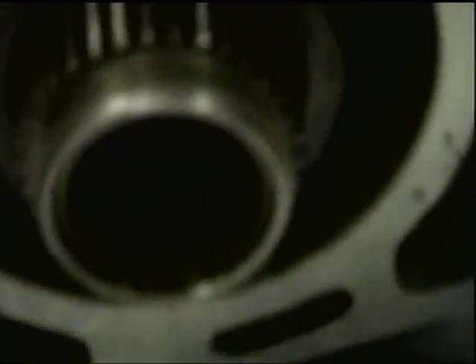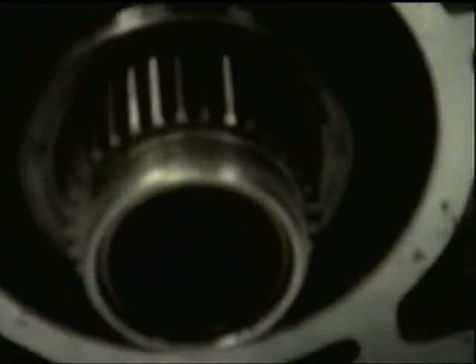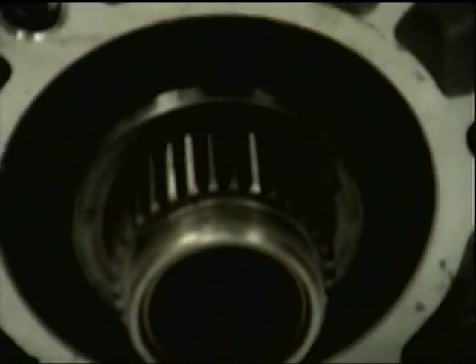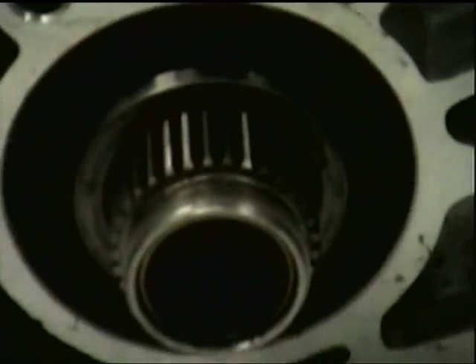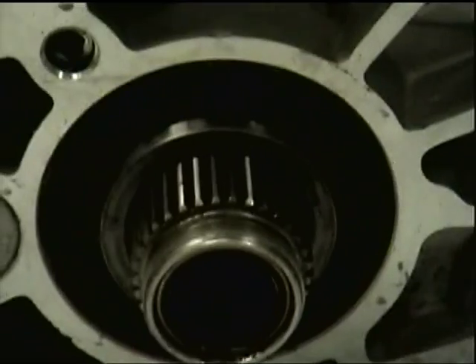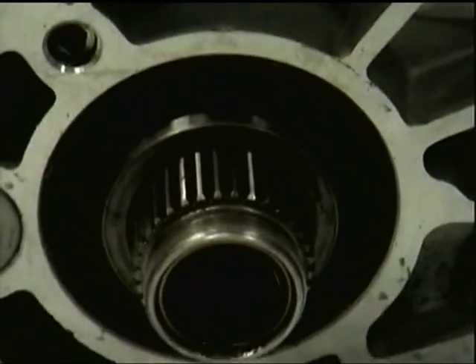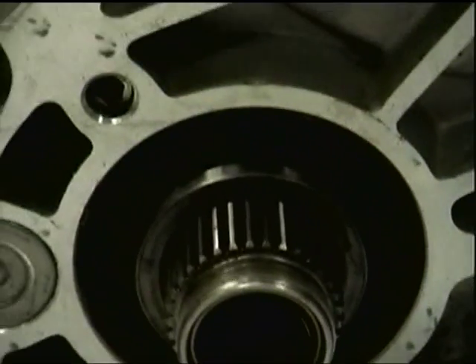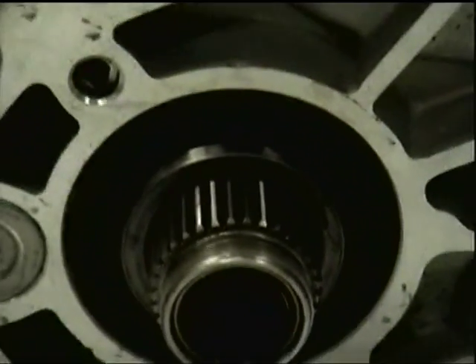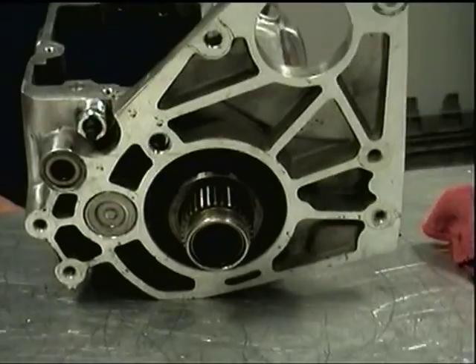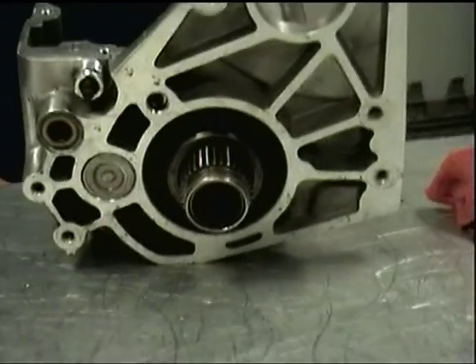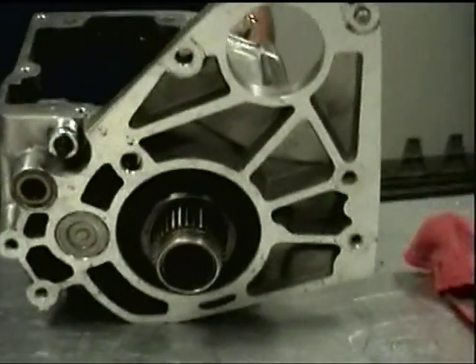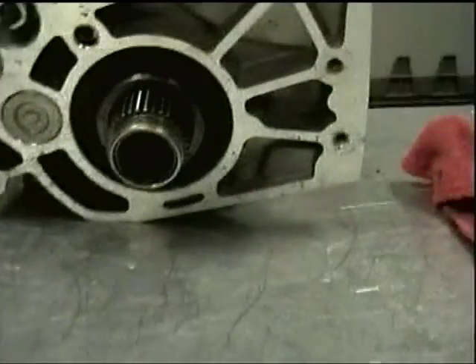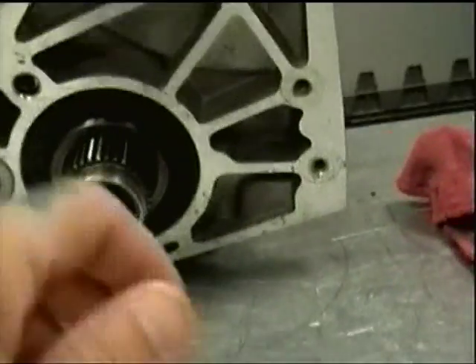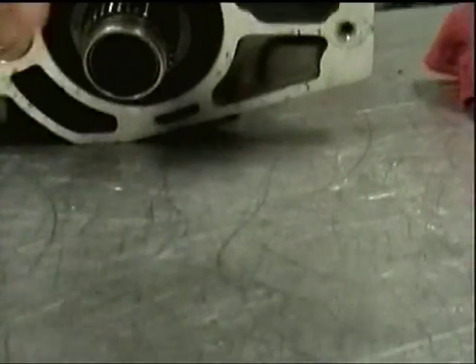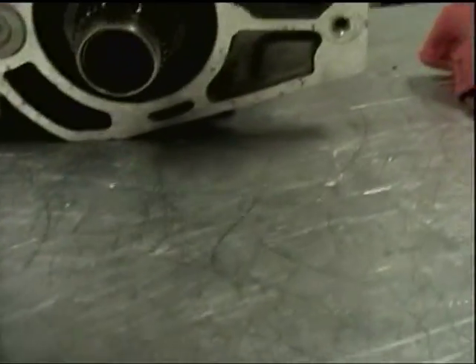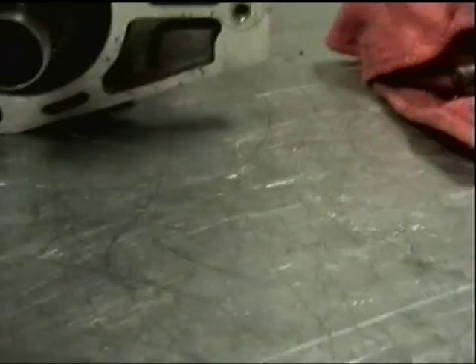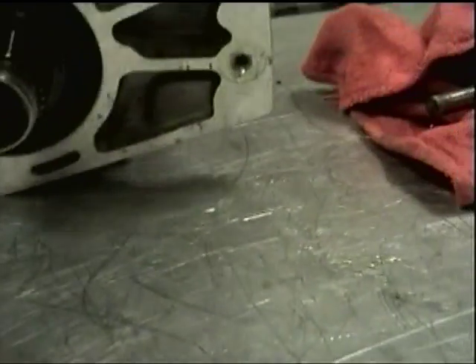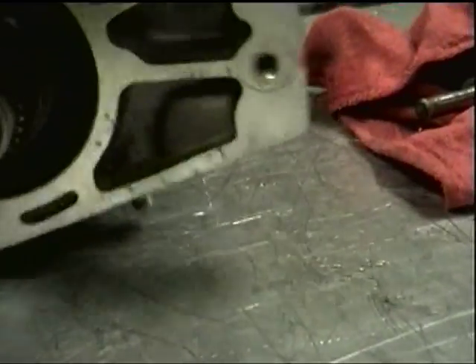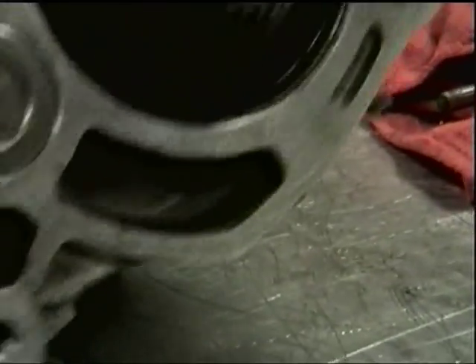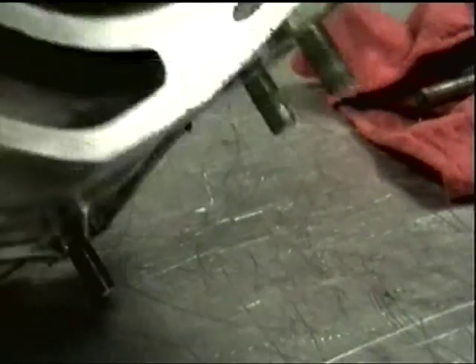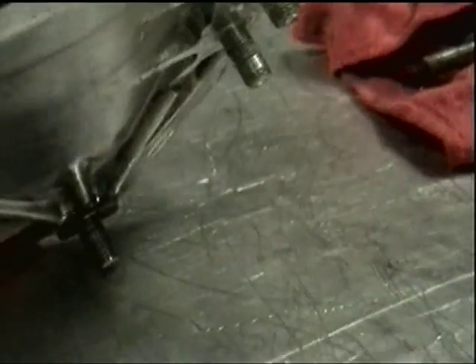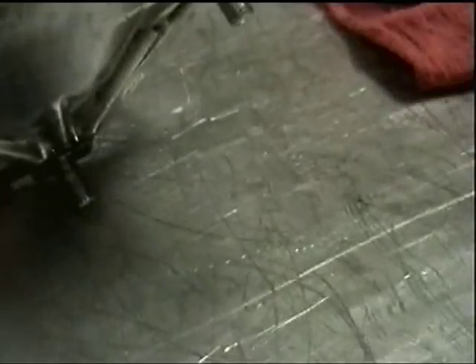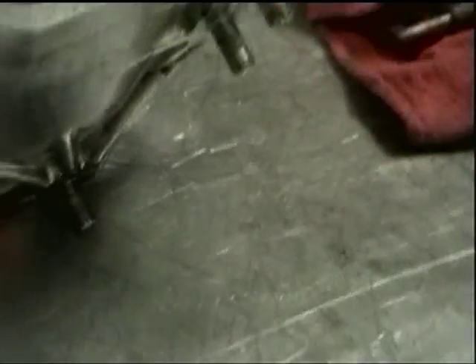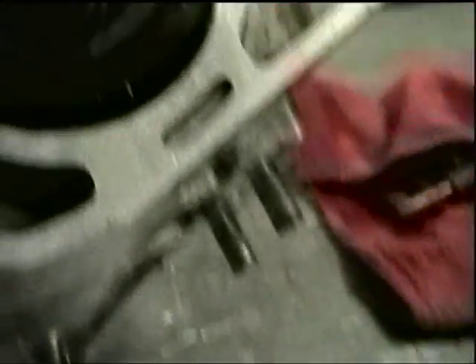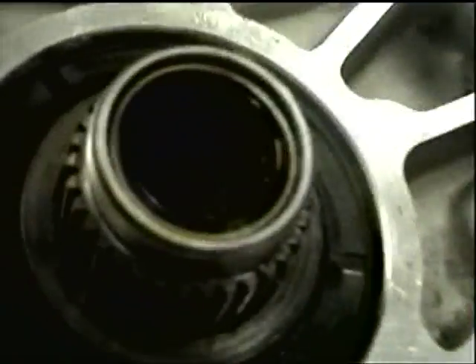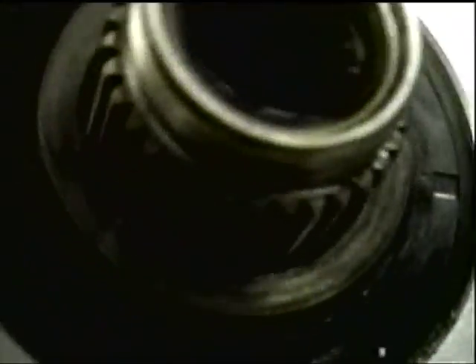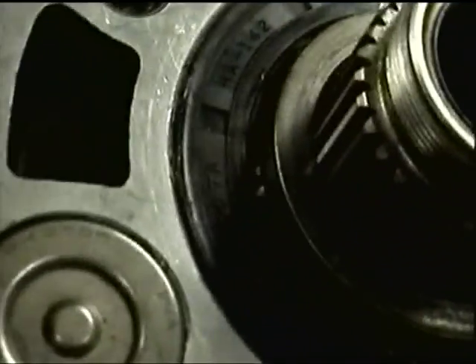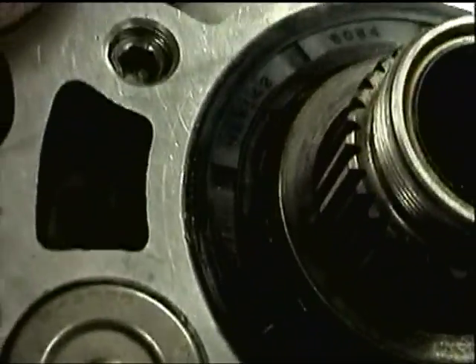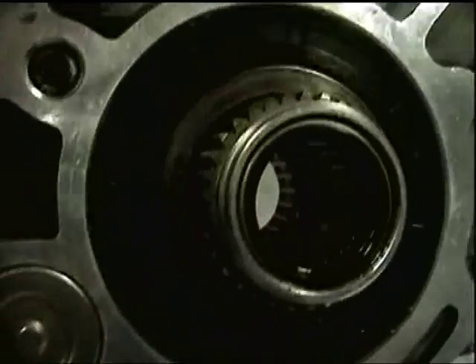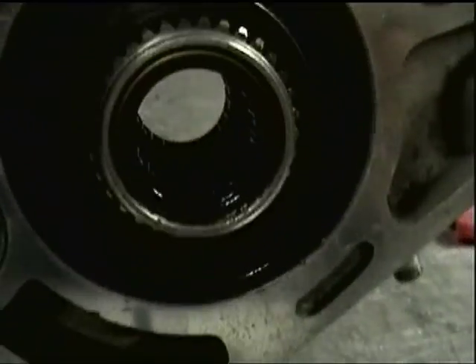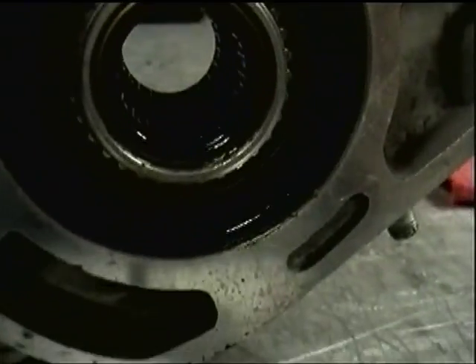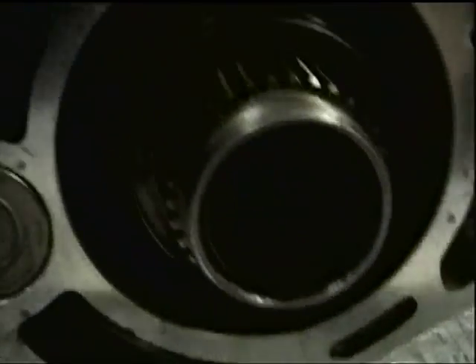Years ago with the Triumphs, they had the spline. The sprocket went on the splines. We didn't take our spacer out.